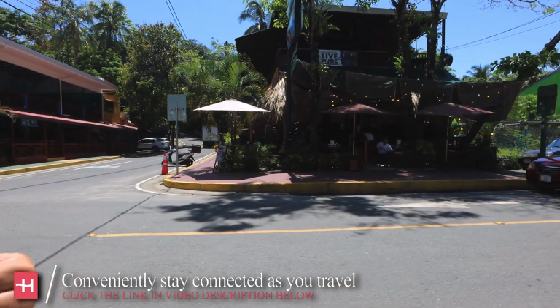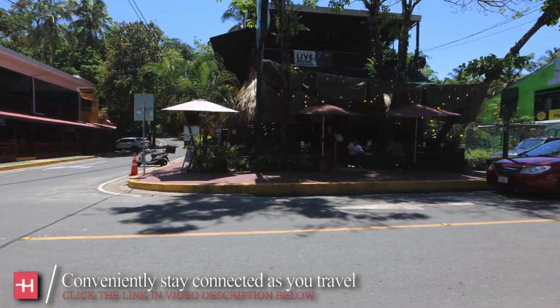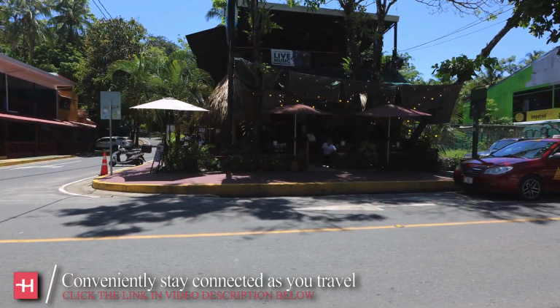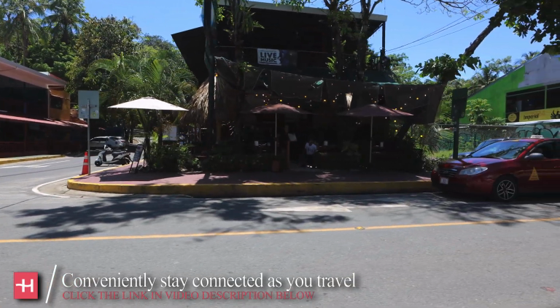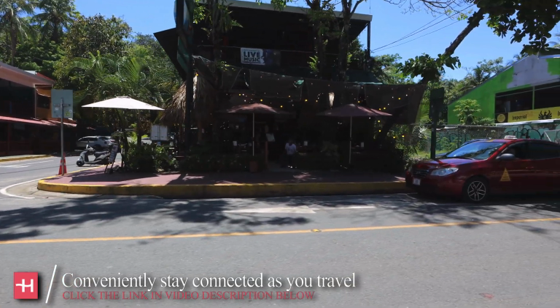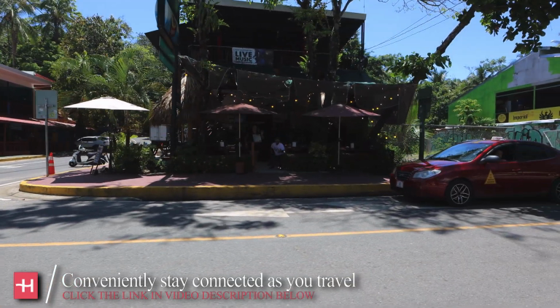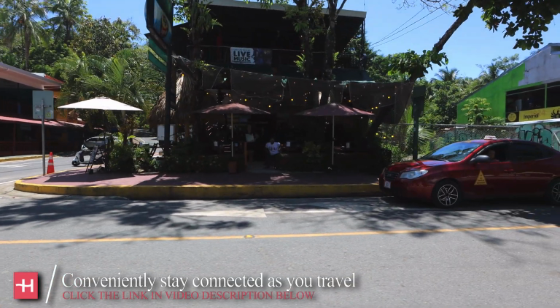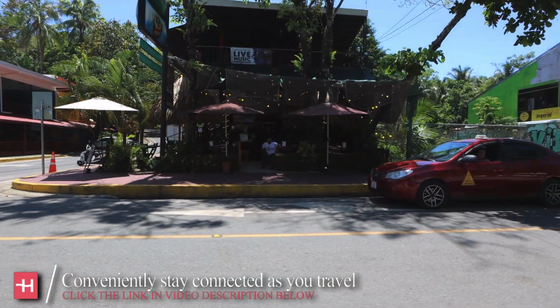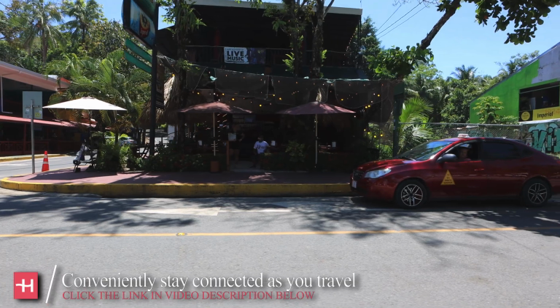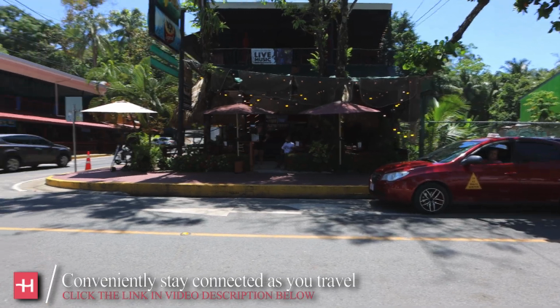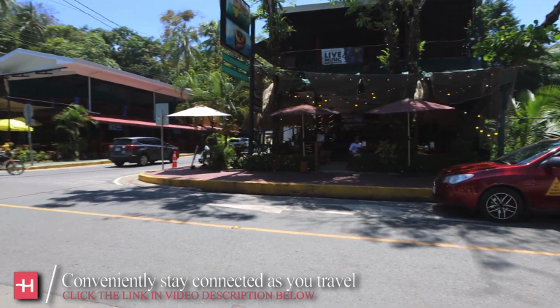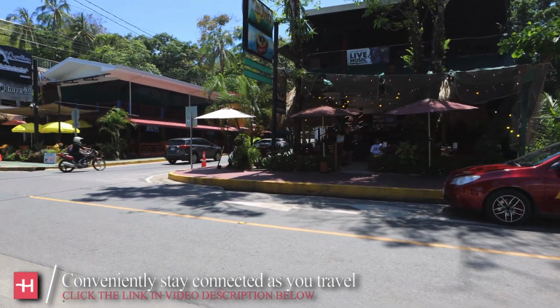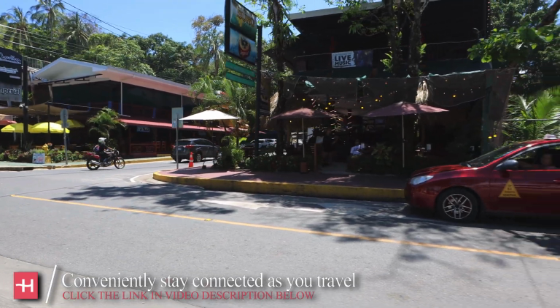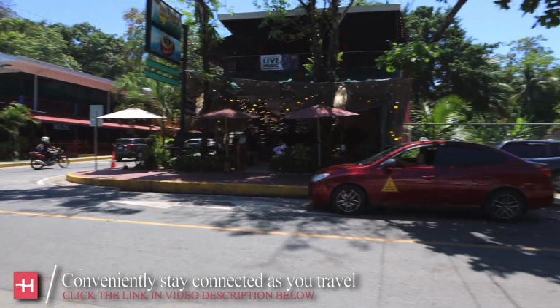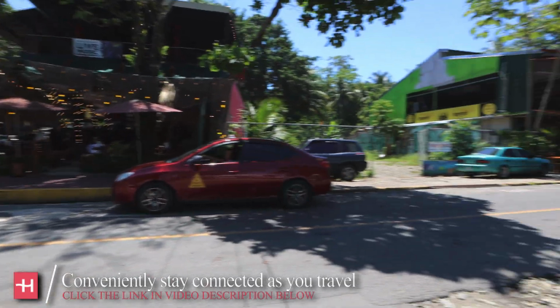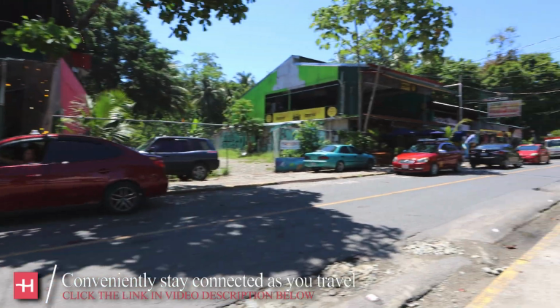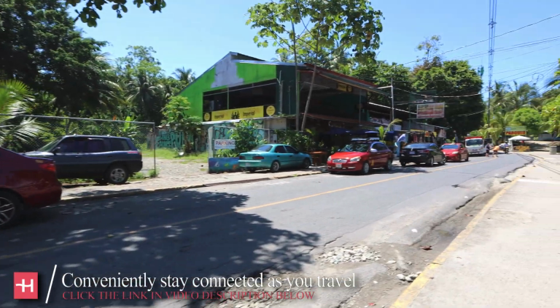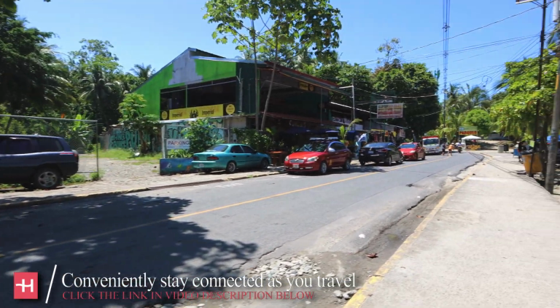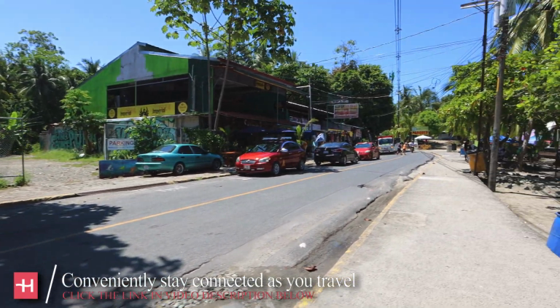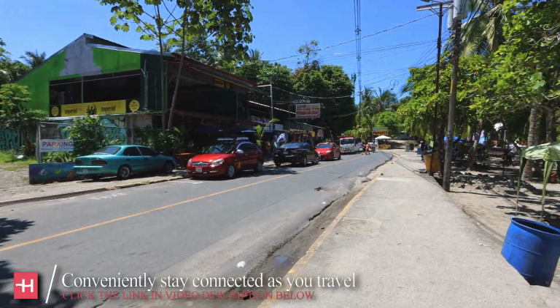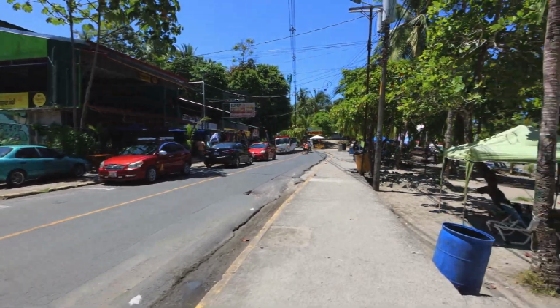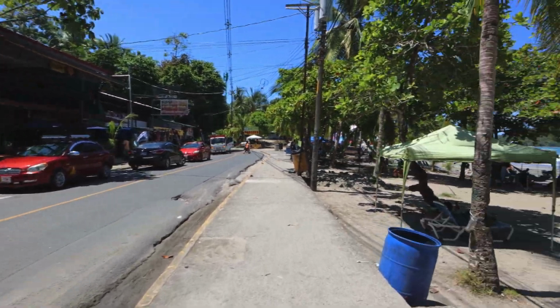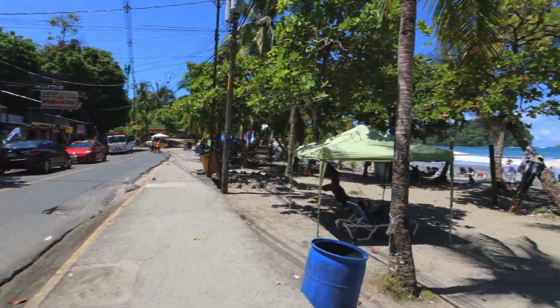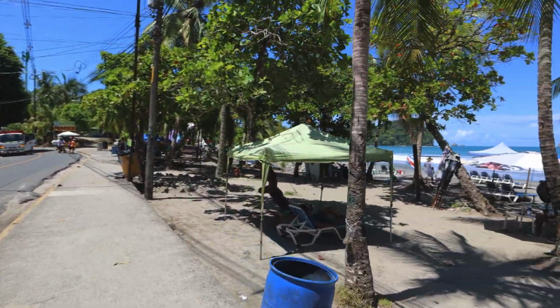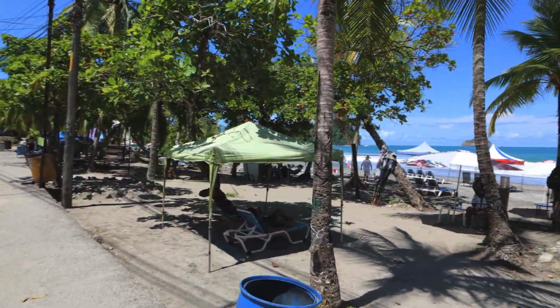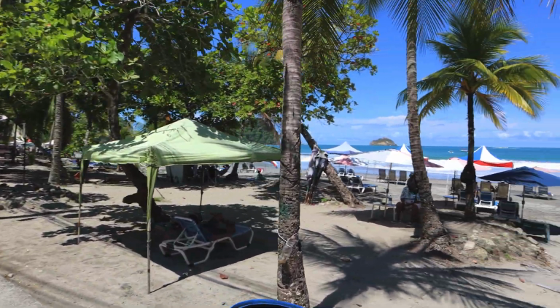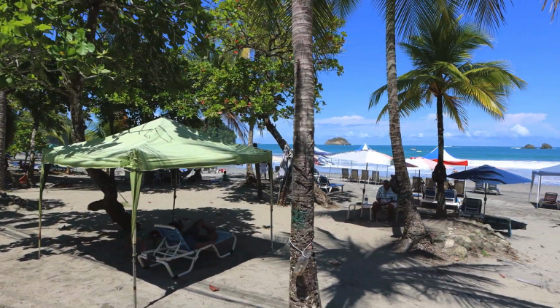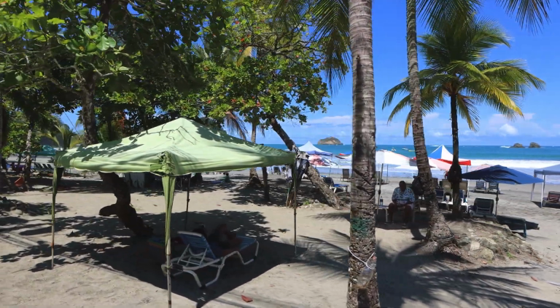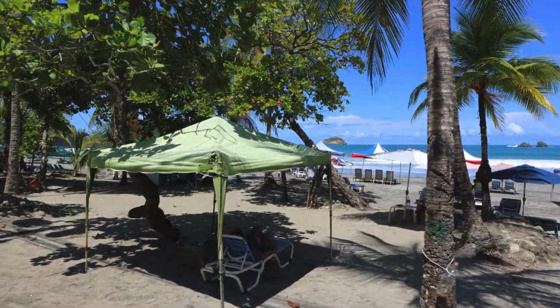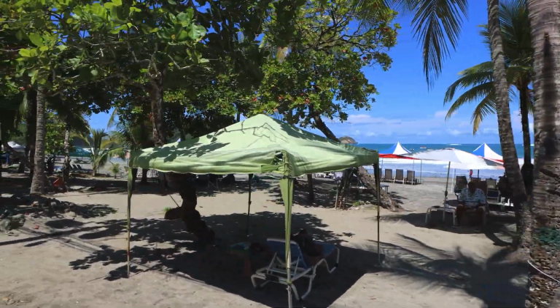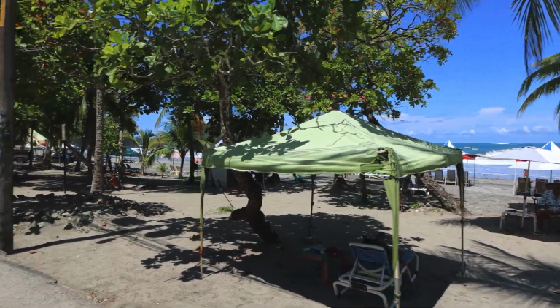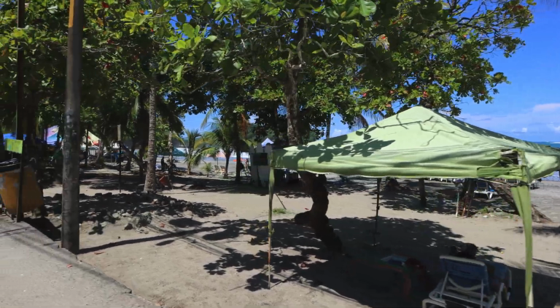There are a couple of little restaurants here you can eat at, and it looks like another one just down the way. There's another supermarket, and a lot of beach chairs and tents you can rent along here.